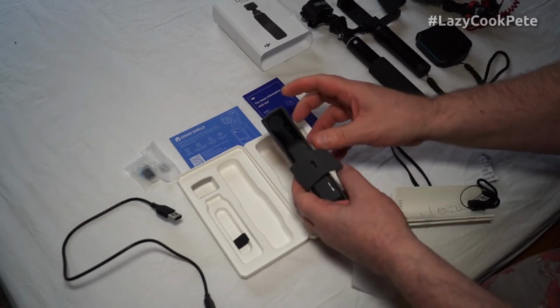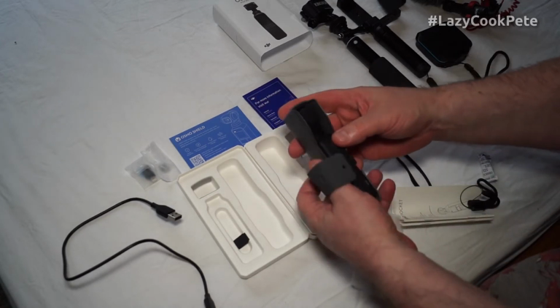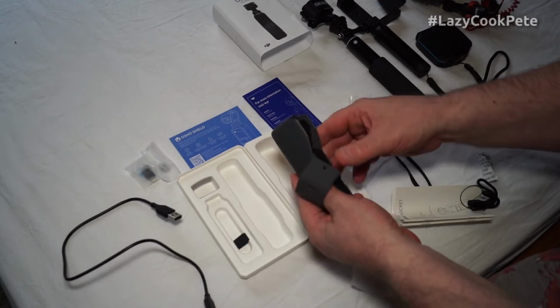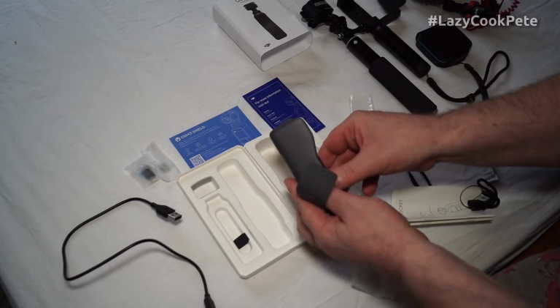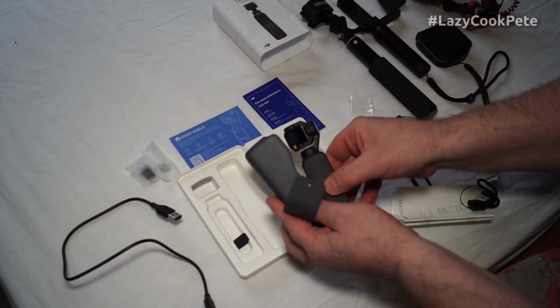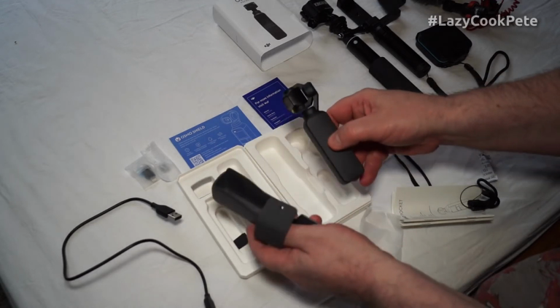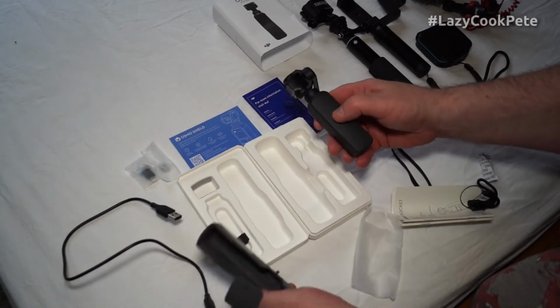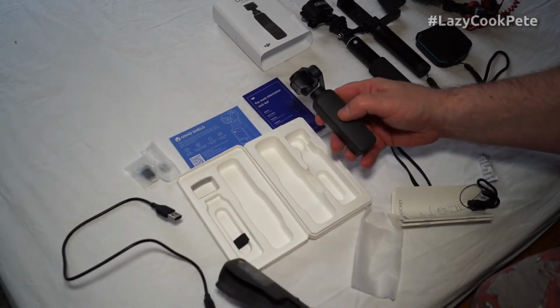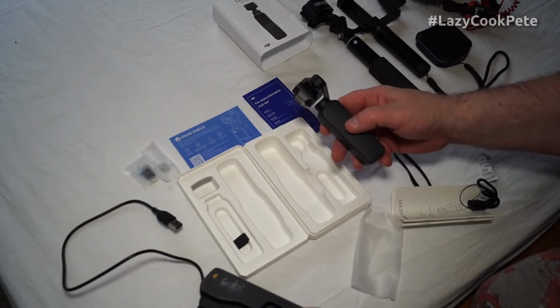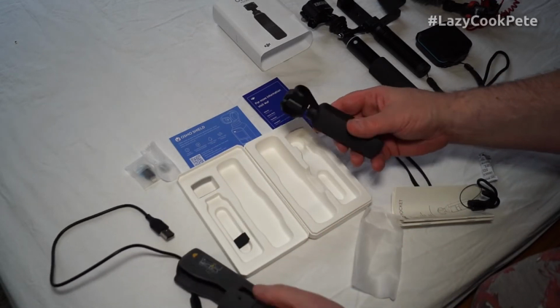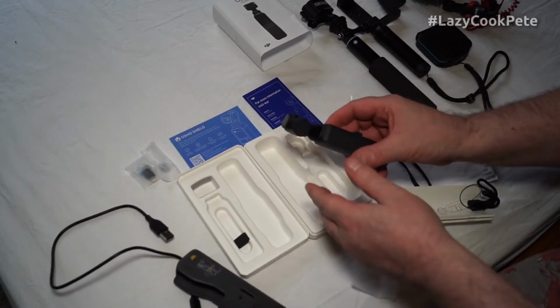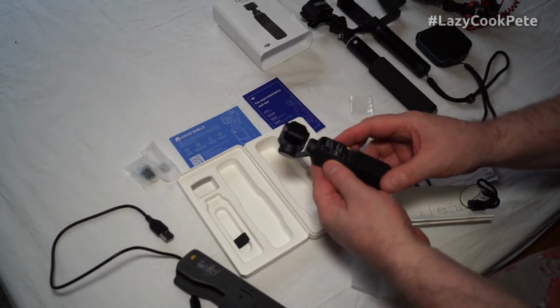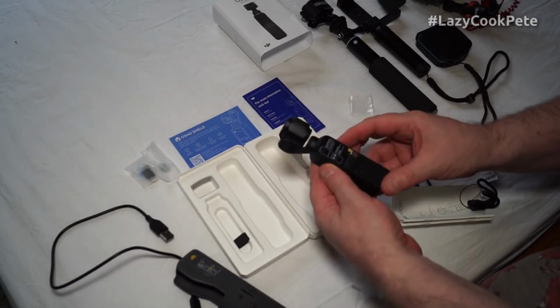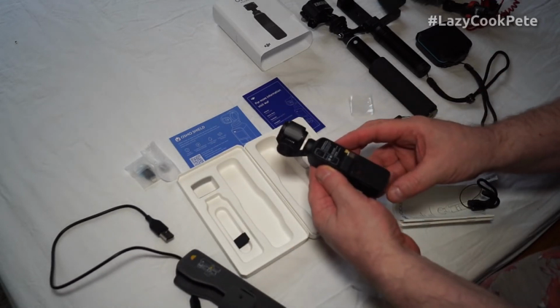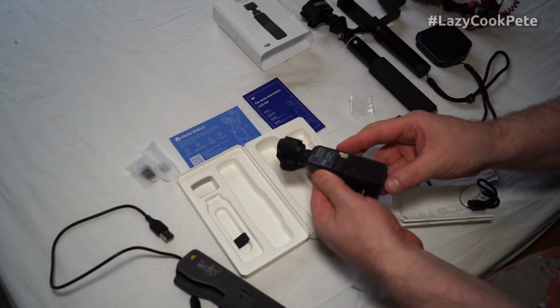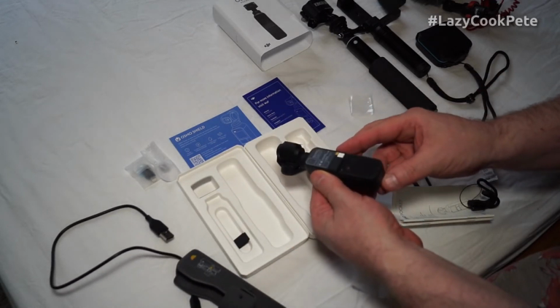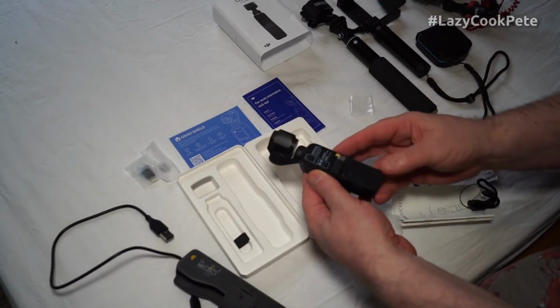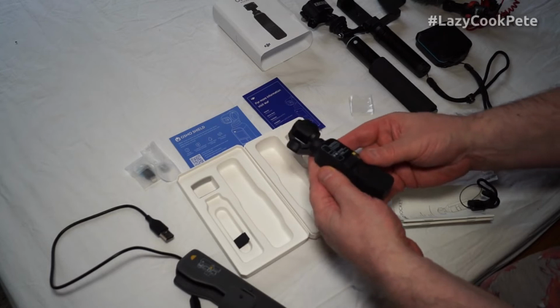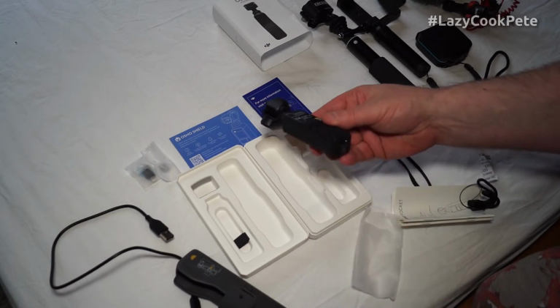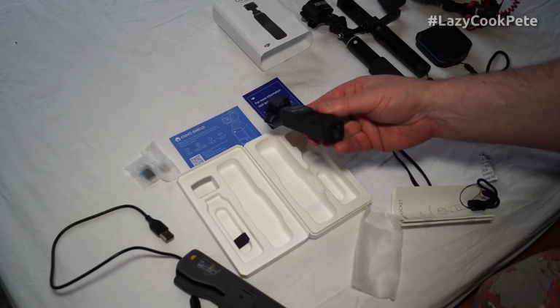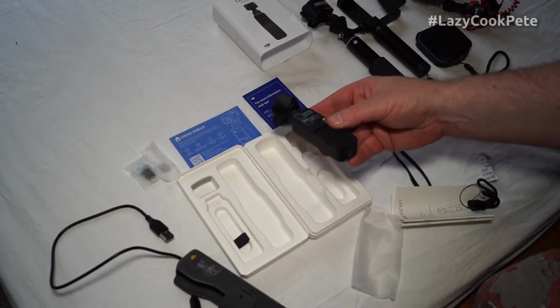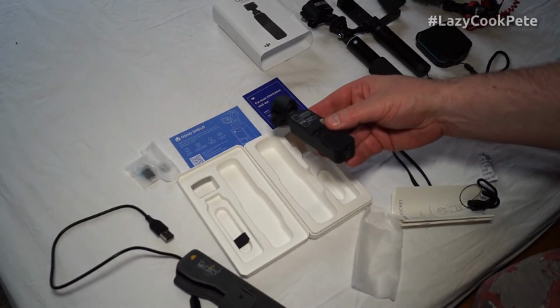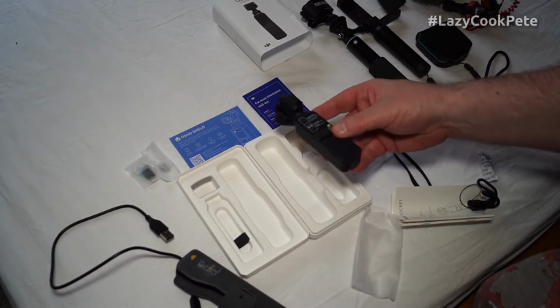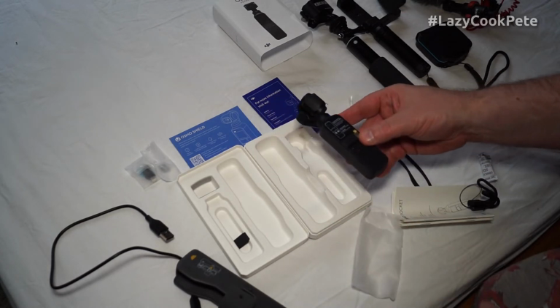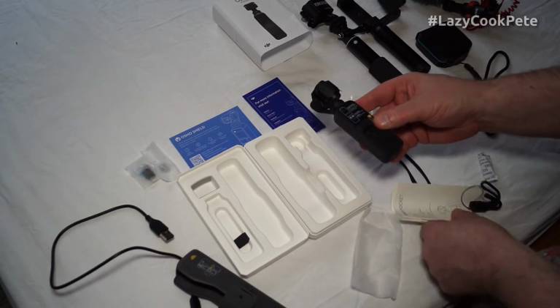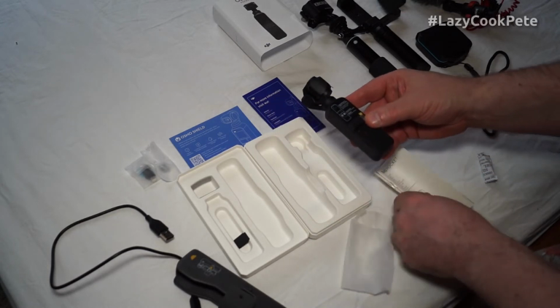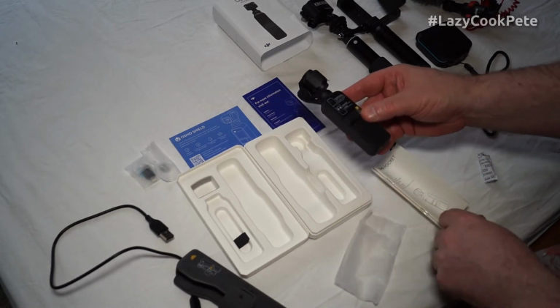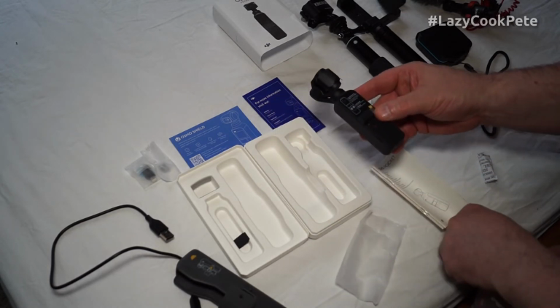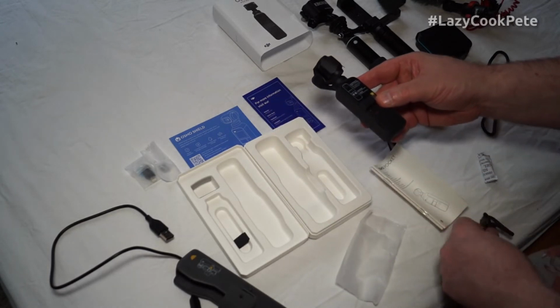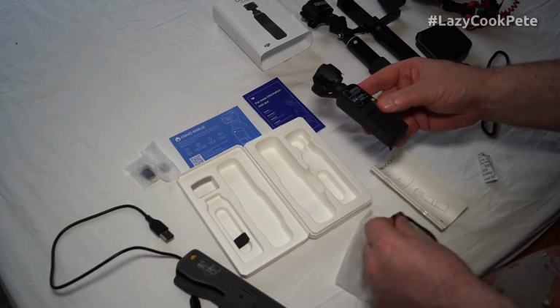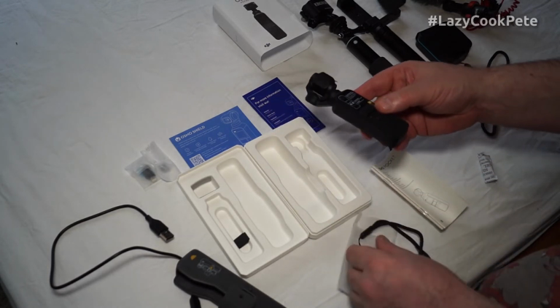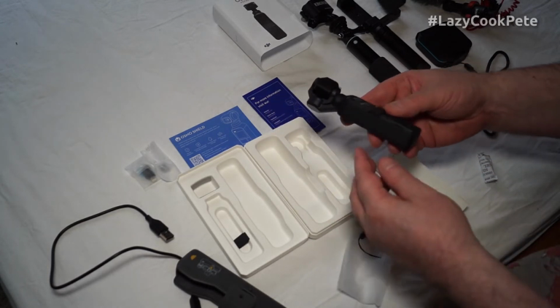I presume I need to read the instructions on how to get this little baby up and running.